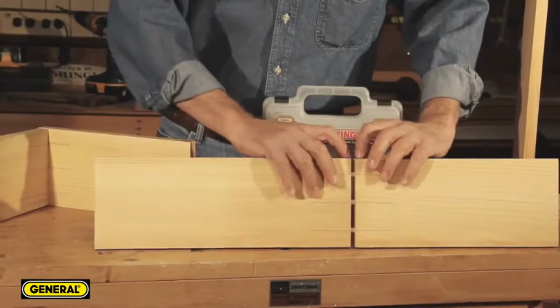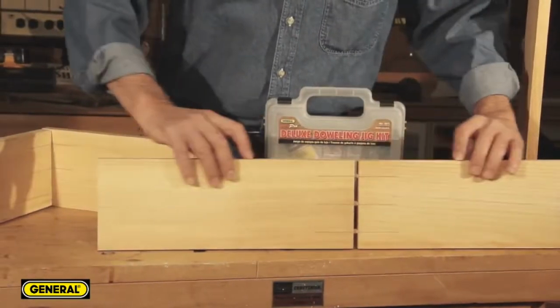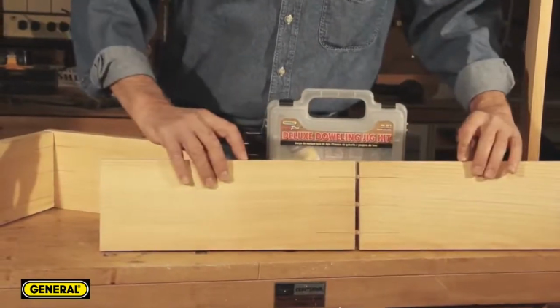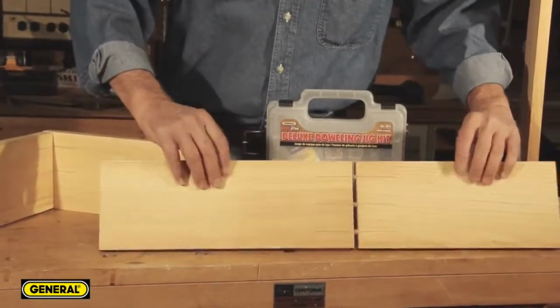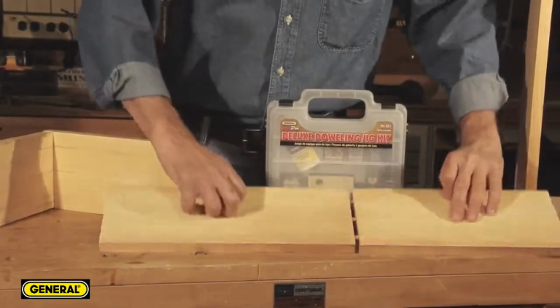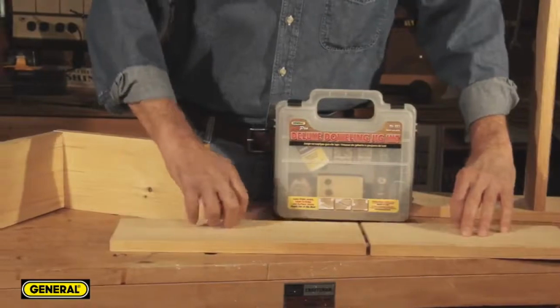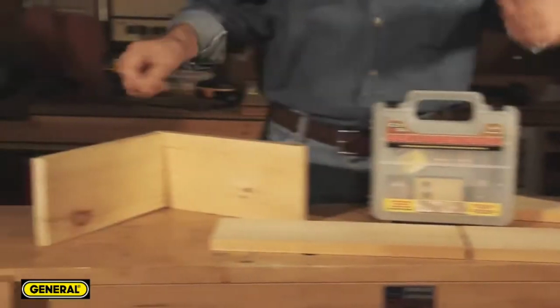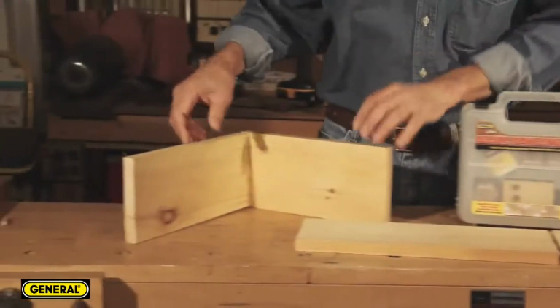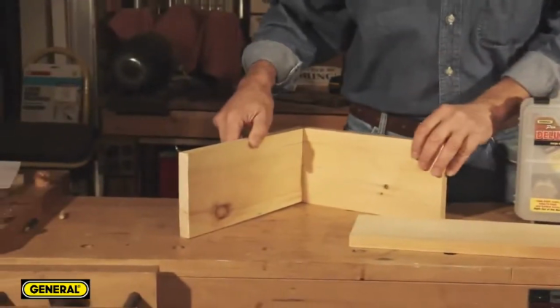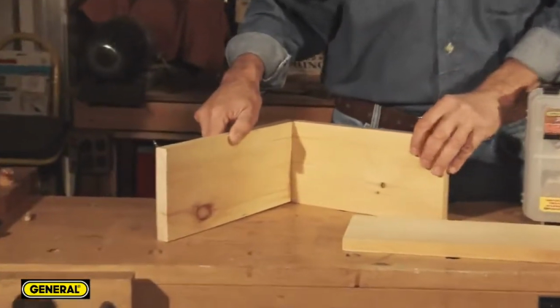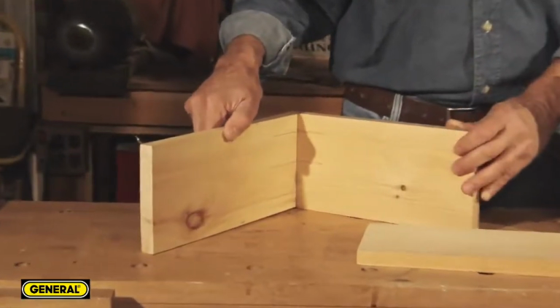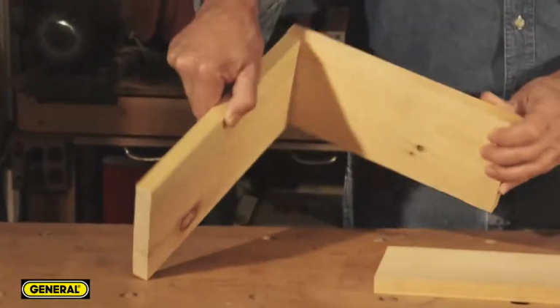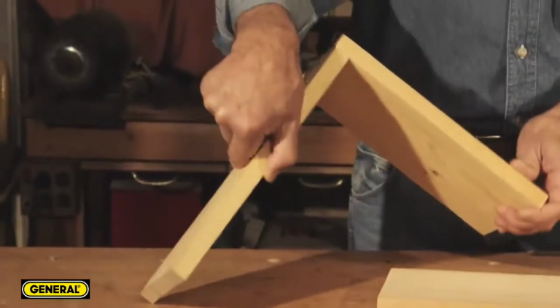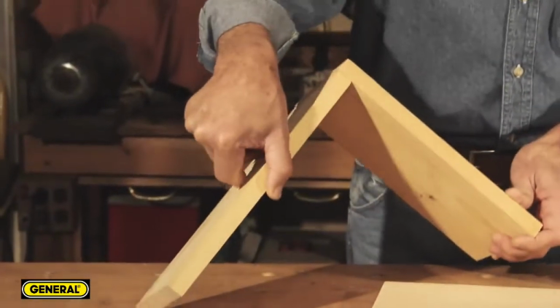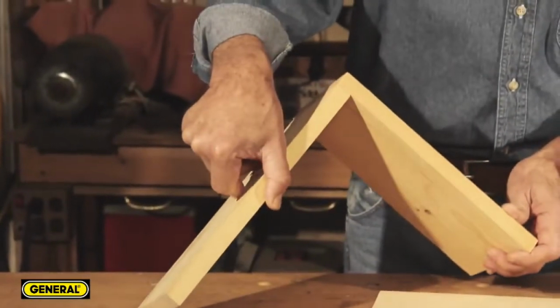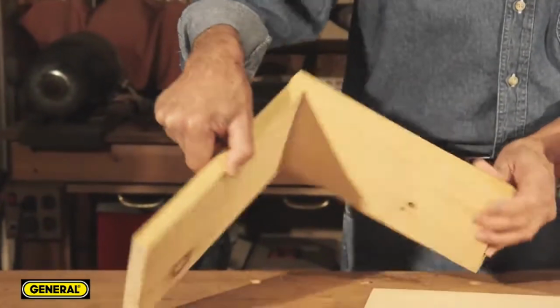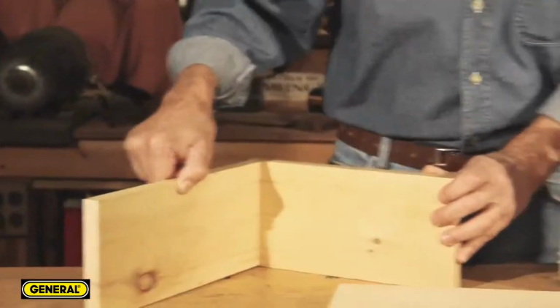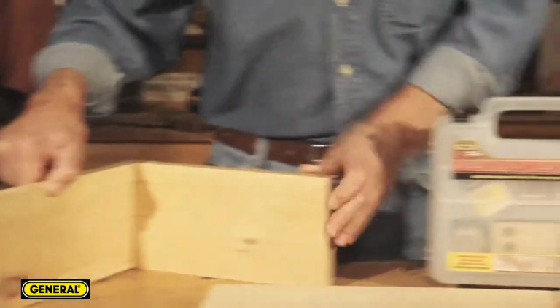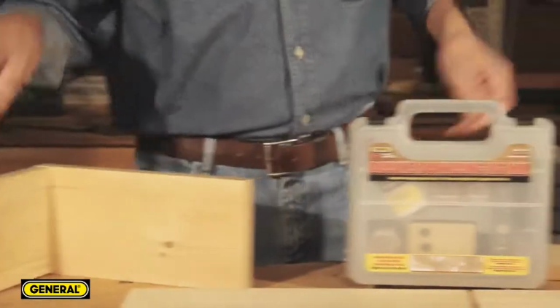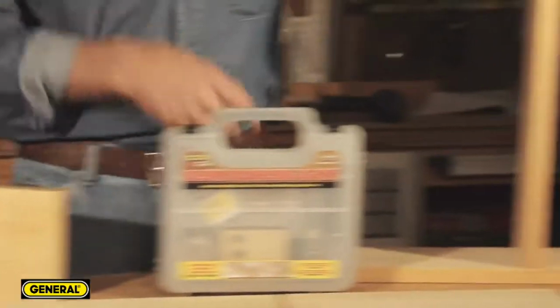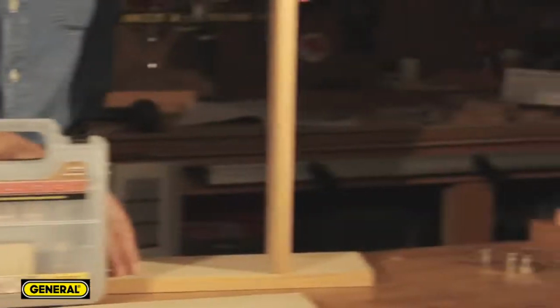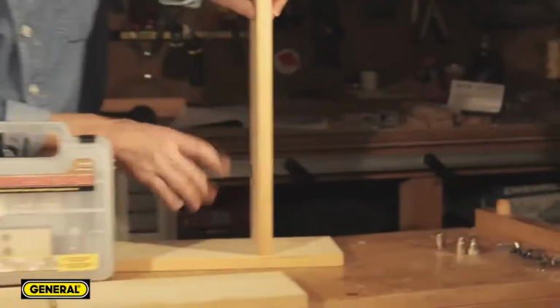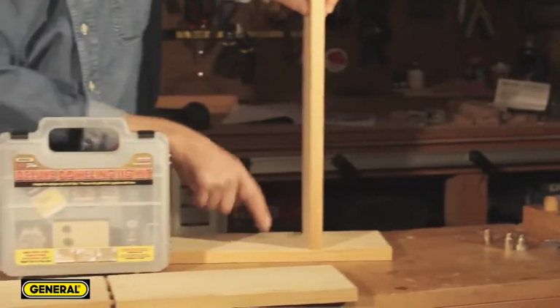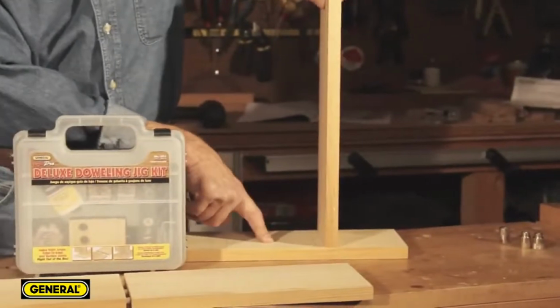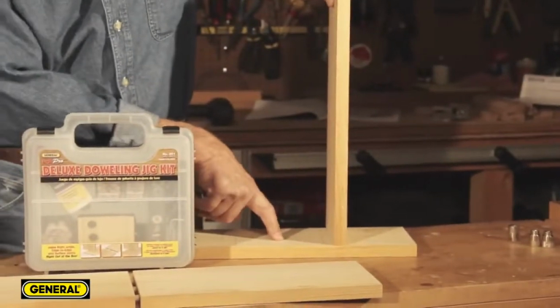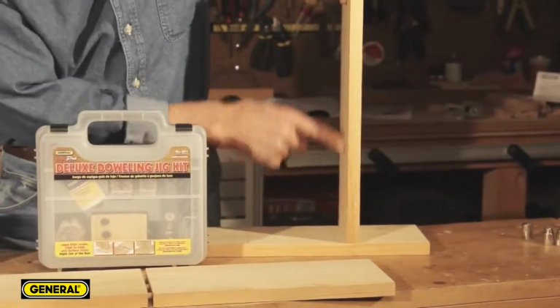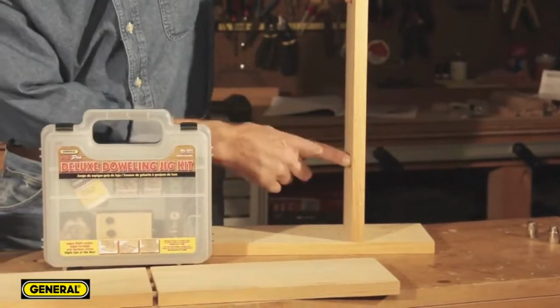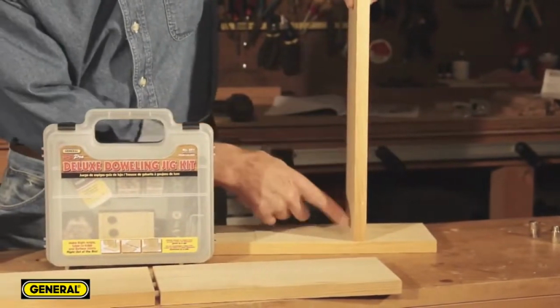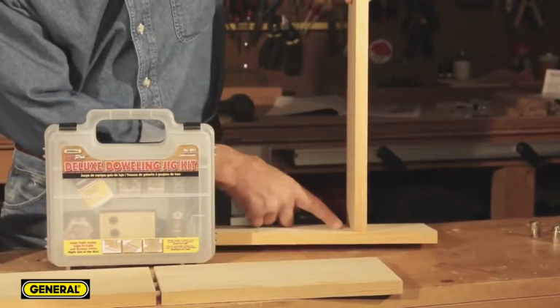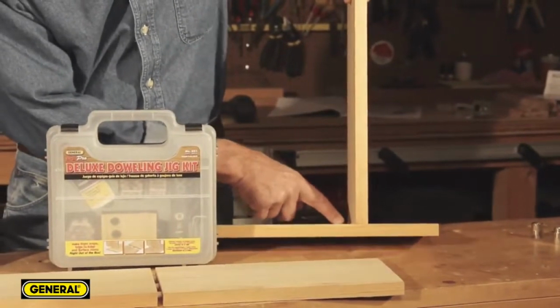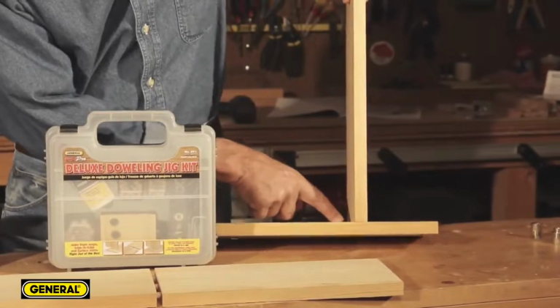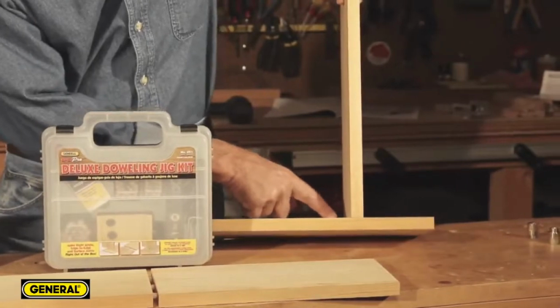Dowels can be used to make three different types of joints: 90 degree, end-to-end, or at an angle. The 90 degree joint is perfect for attaching board edges to another board surface, such as when making shelves.